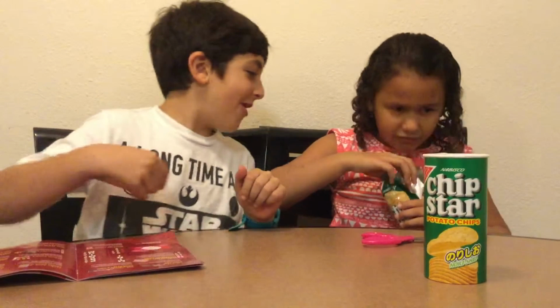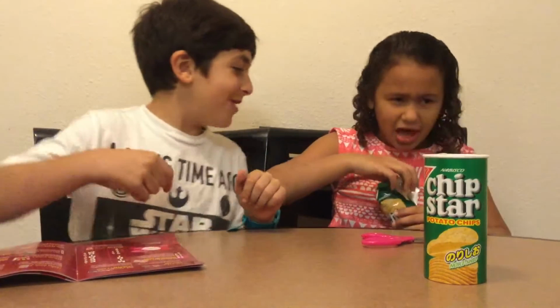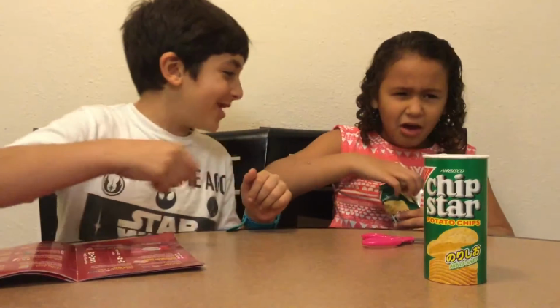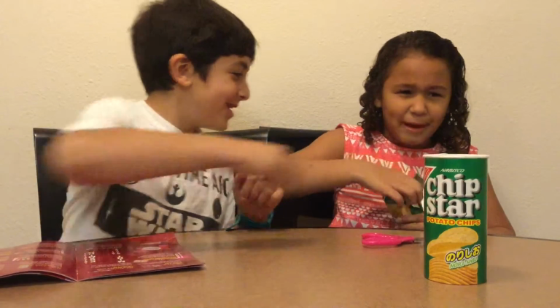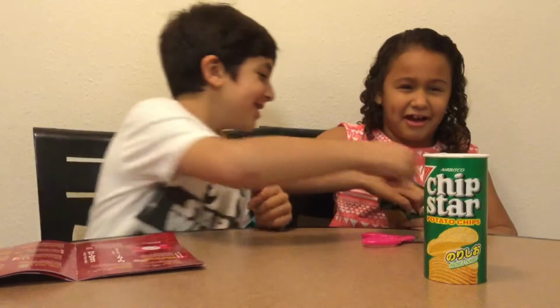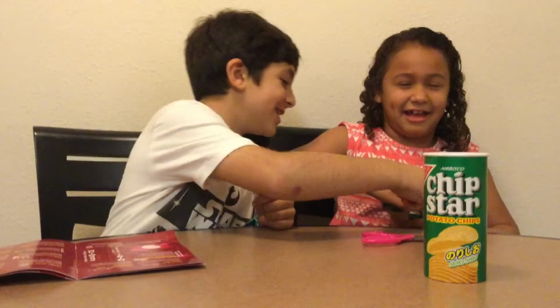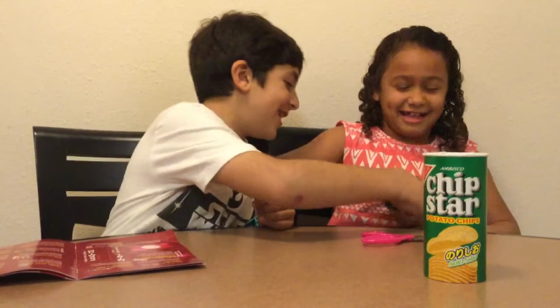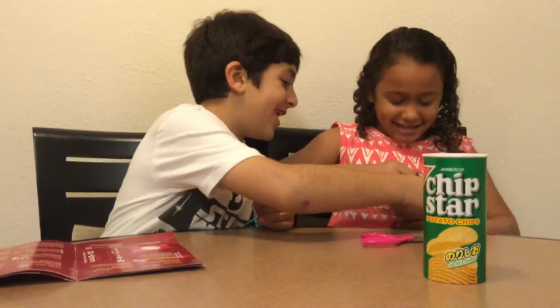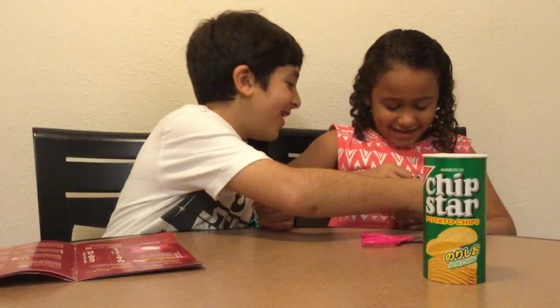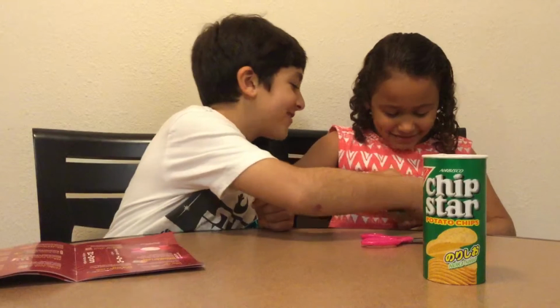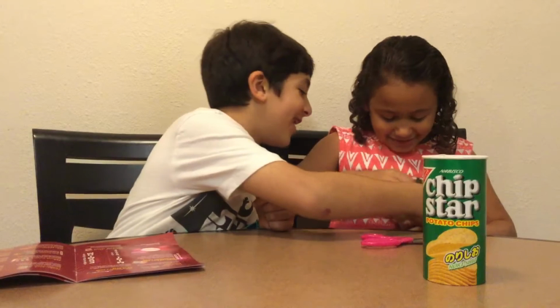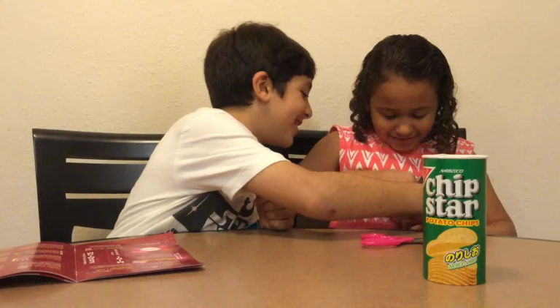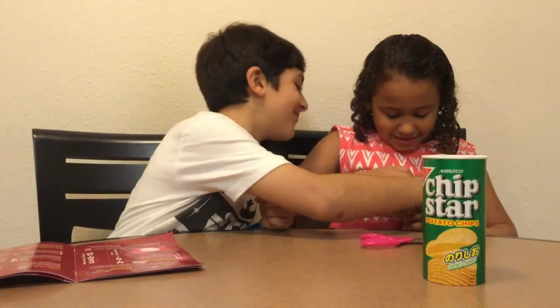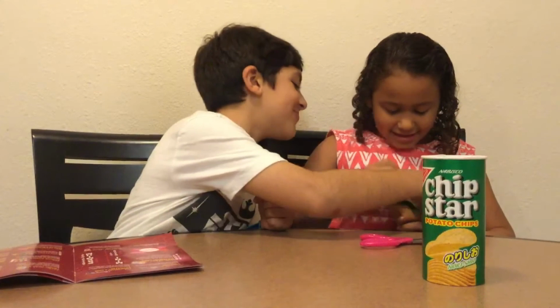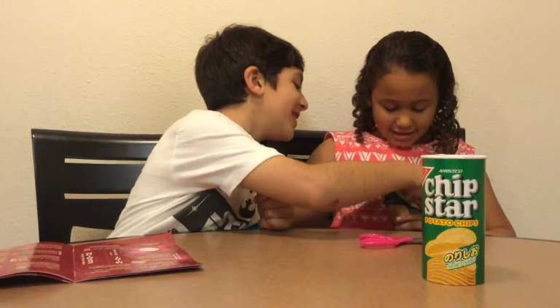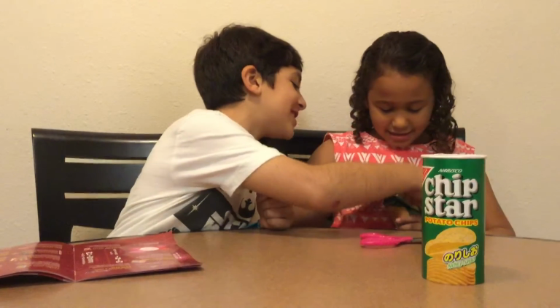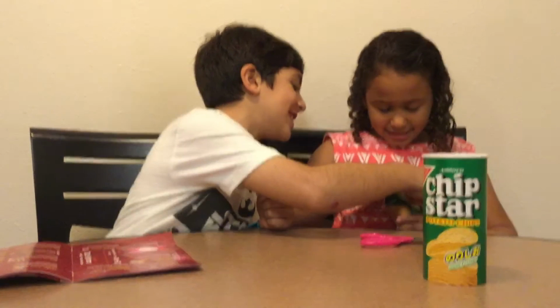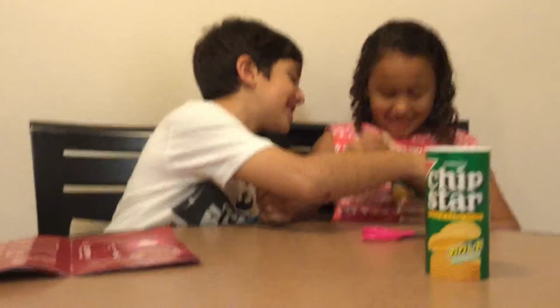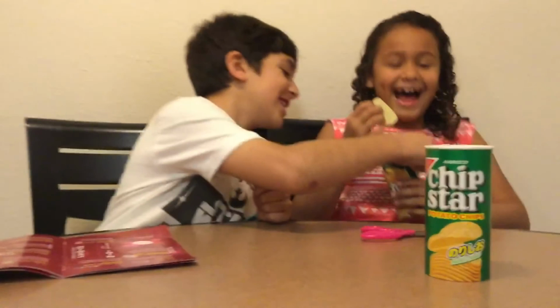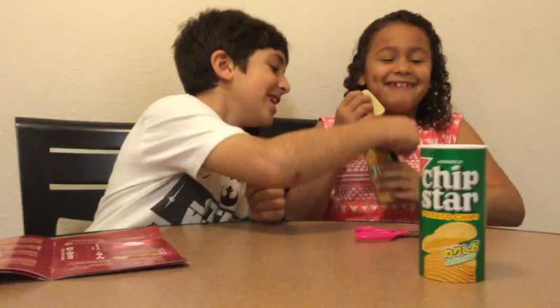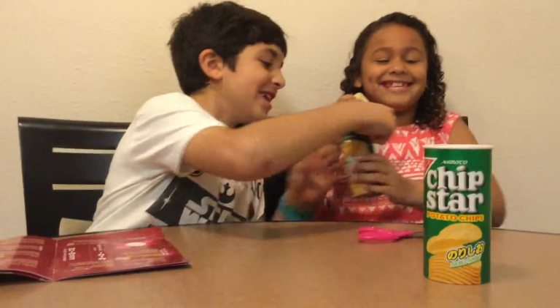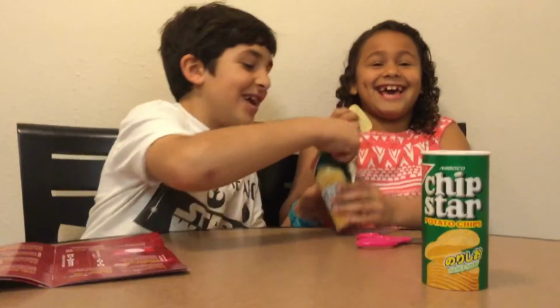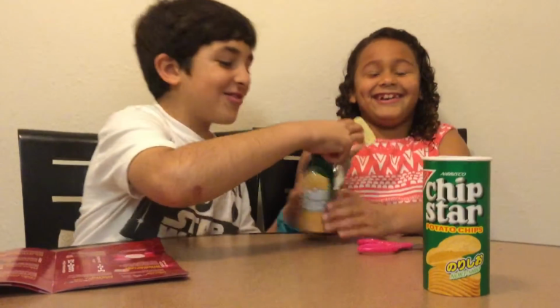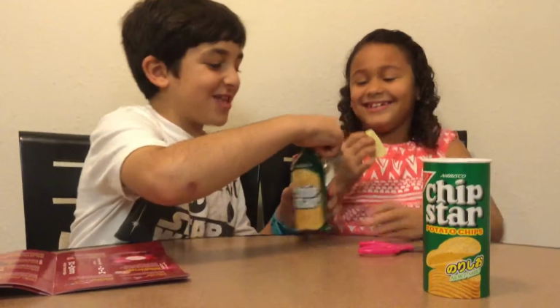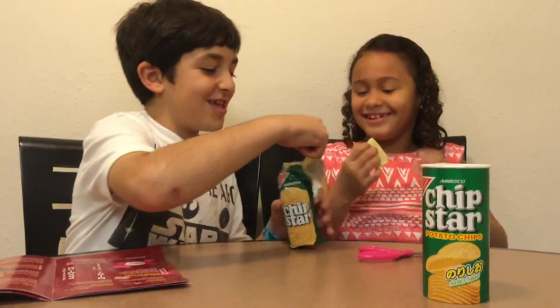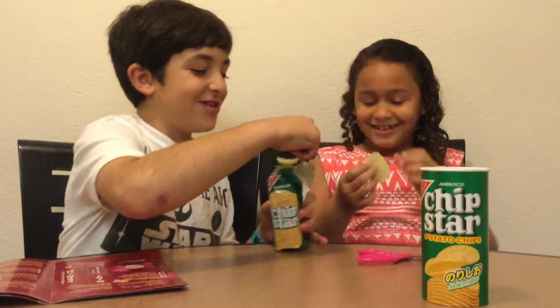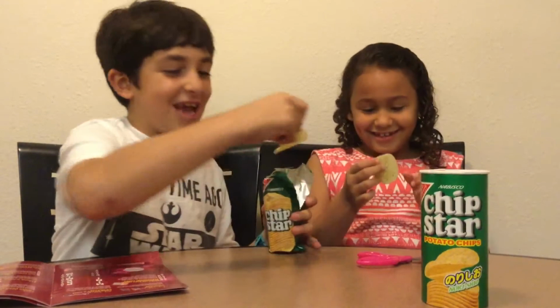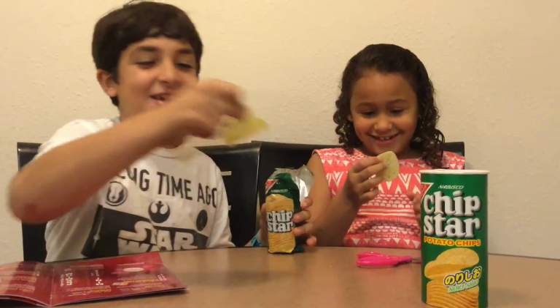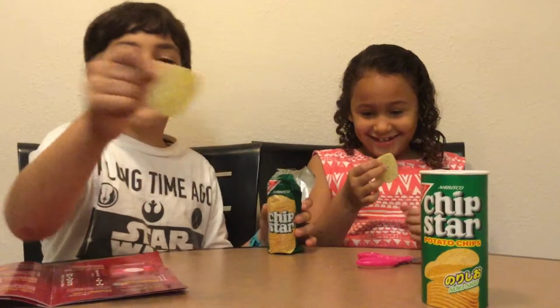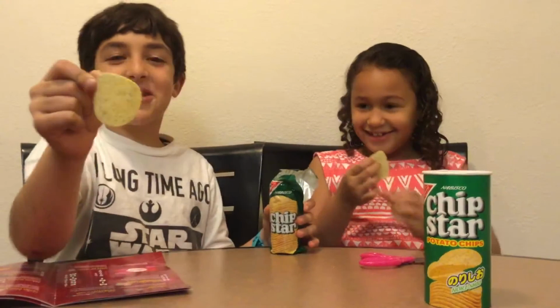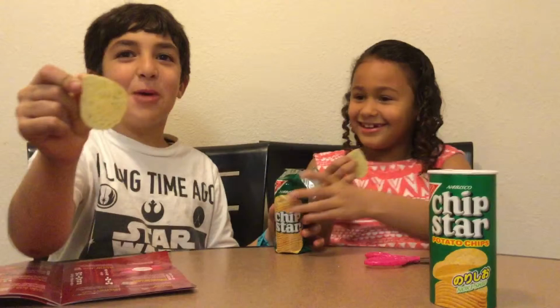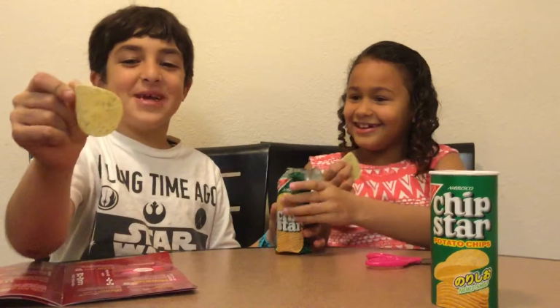Oh, what's that? Oh my God. What is this? I'm scared. It looks like it was taken from the garbage.